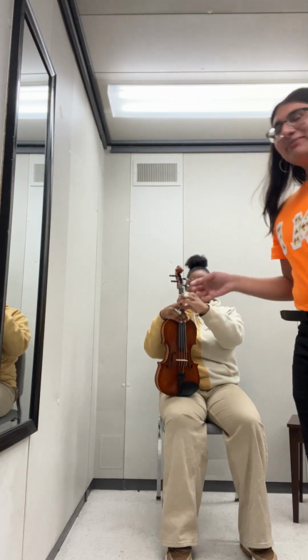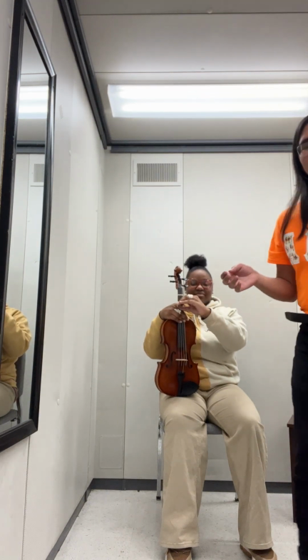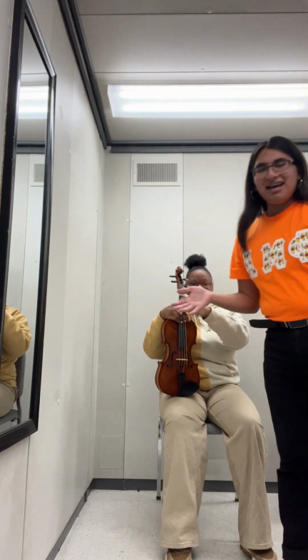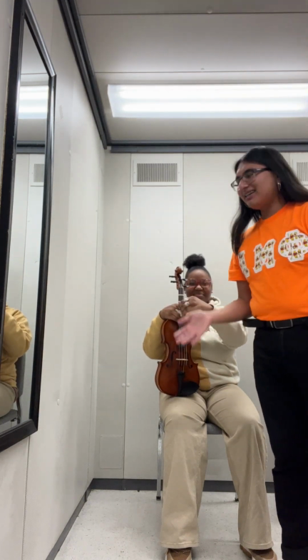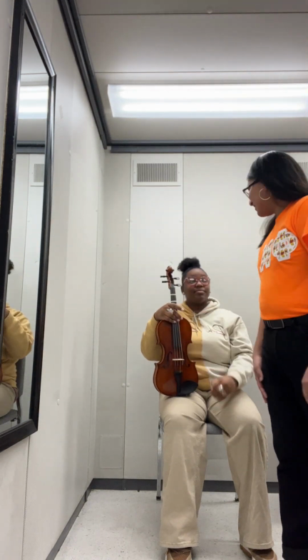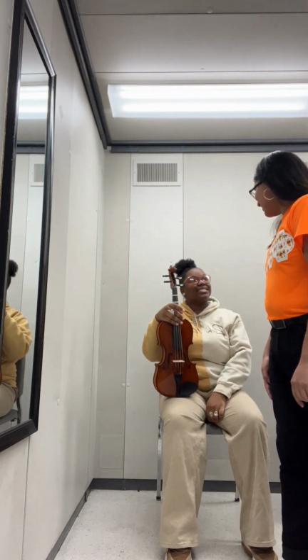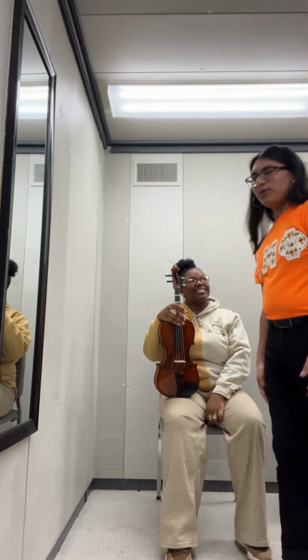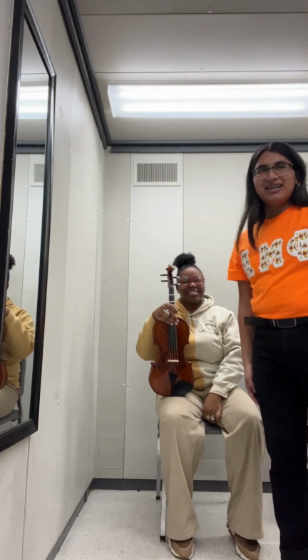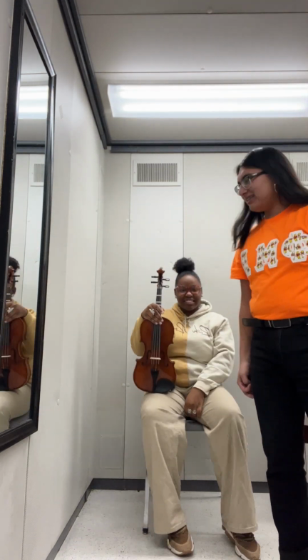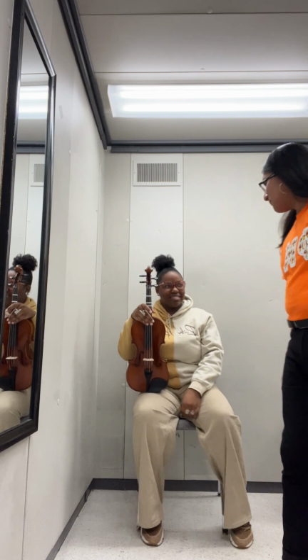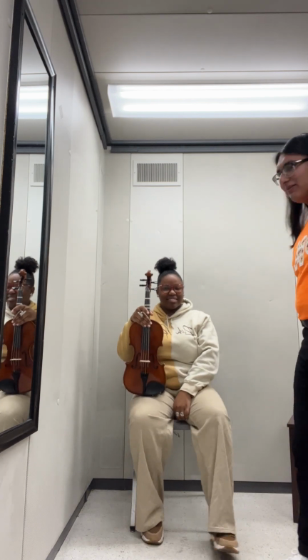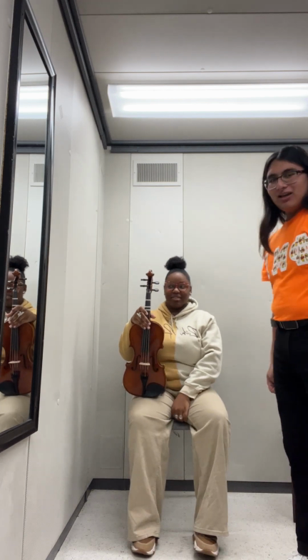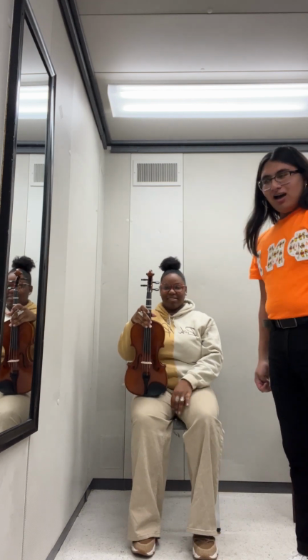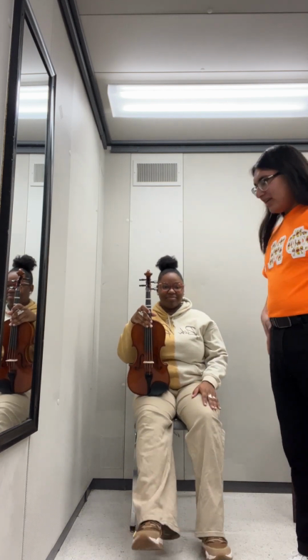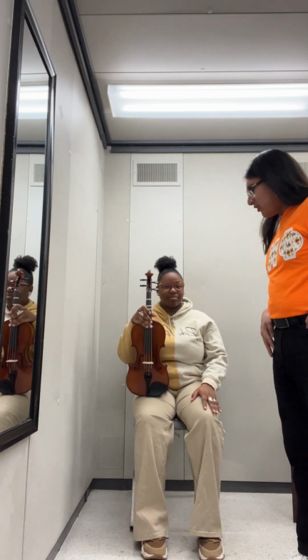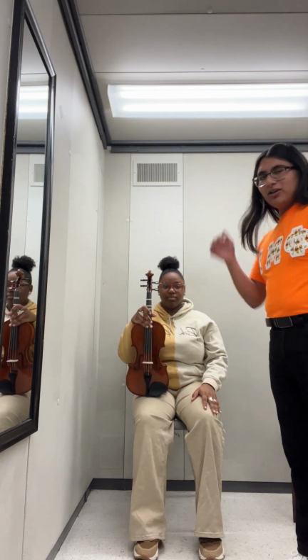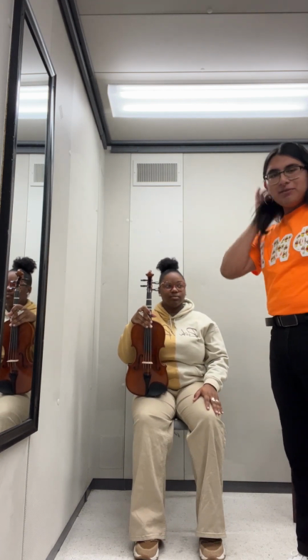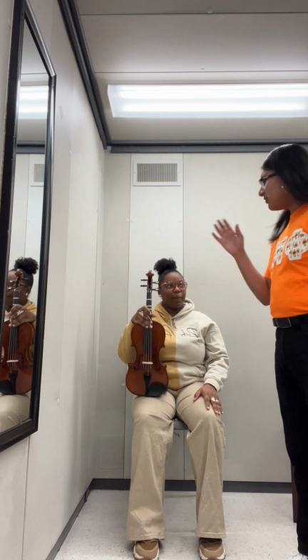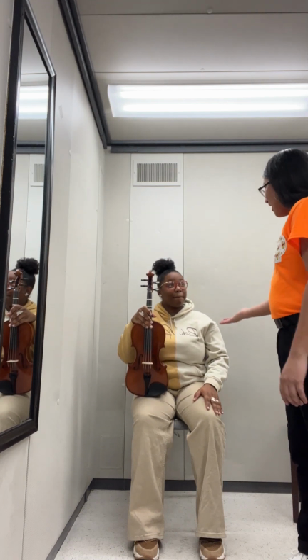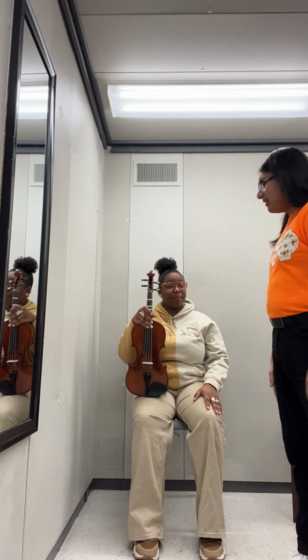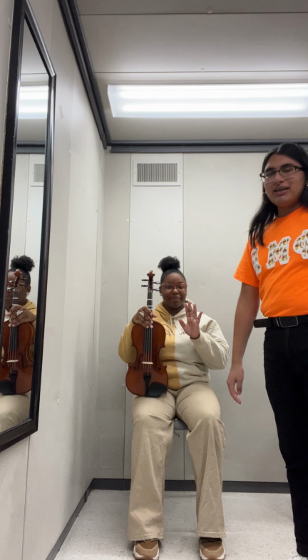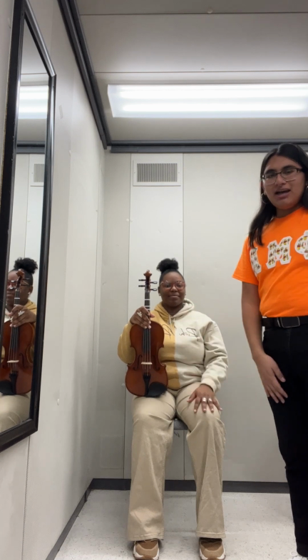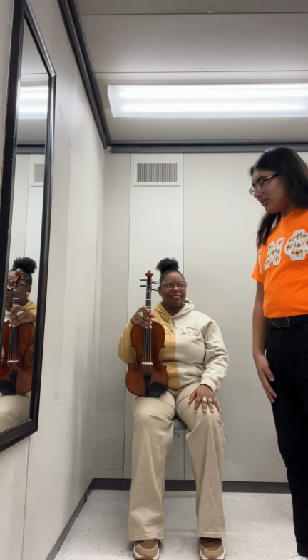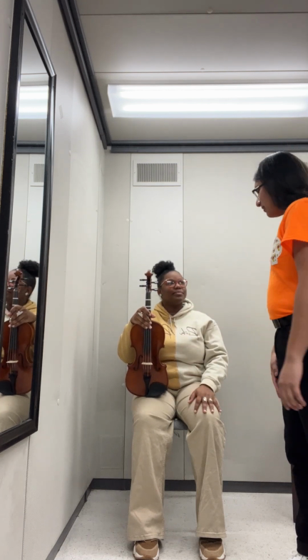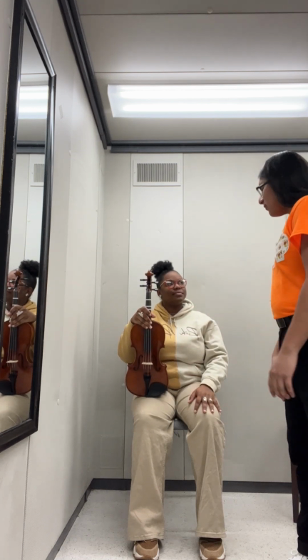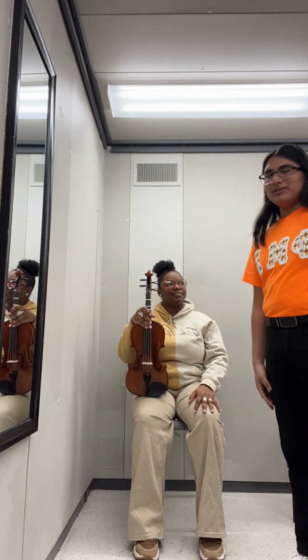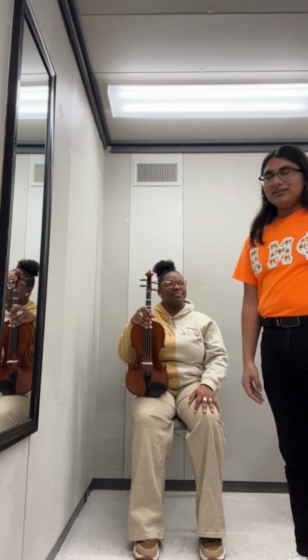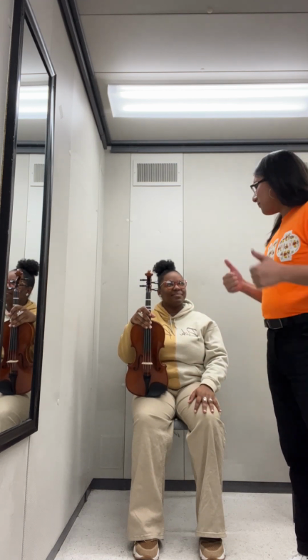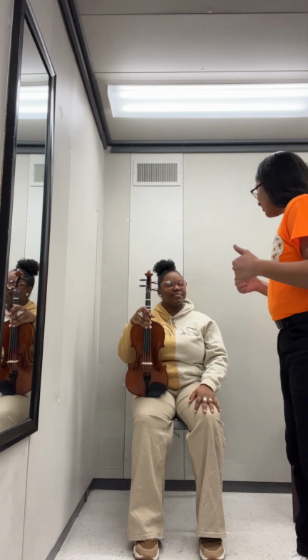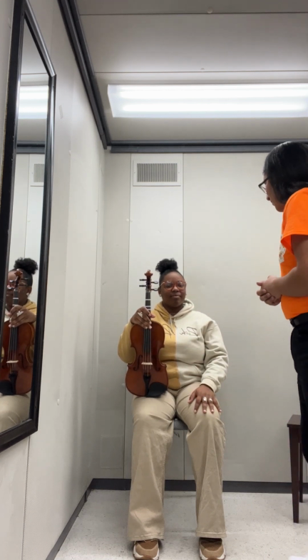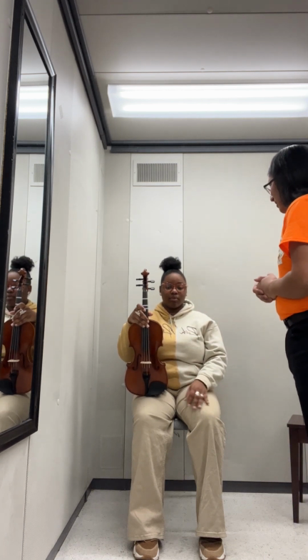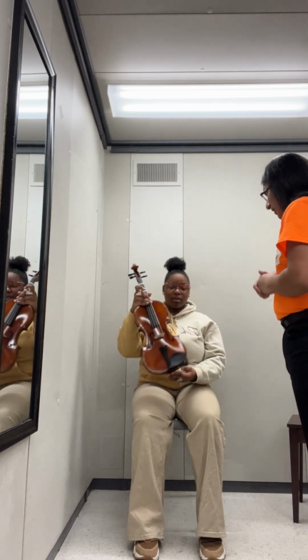Good morning, good day, good evening — all of the above! Today we'll be learning viola with my student Abby. She will be learning viola, so let's start off with playing position.